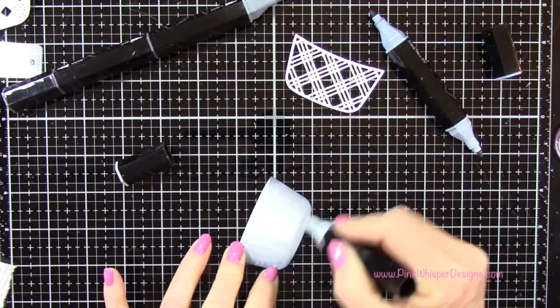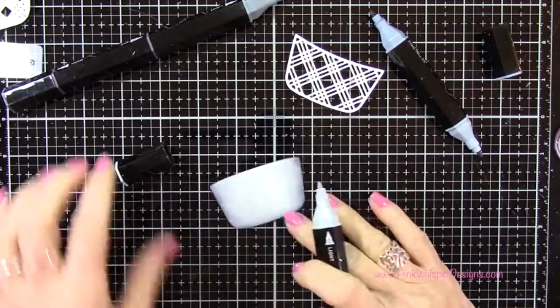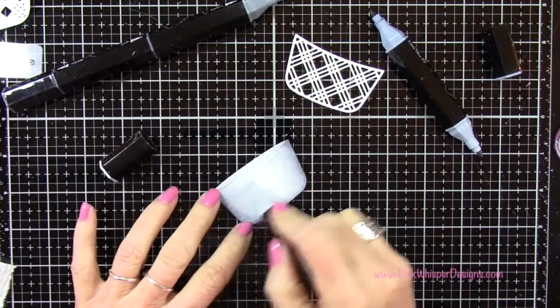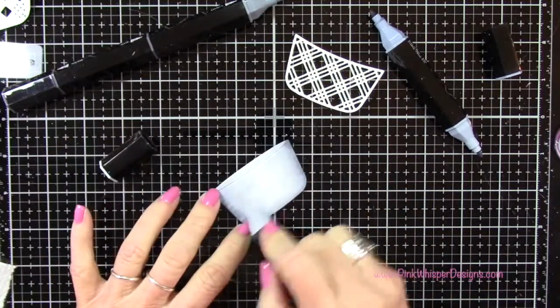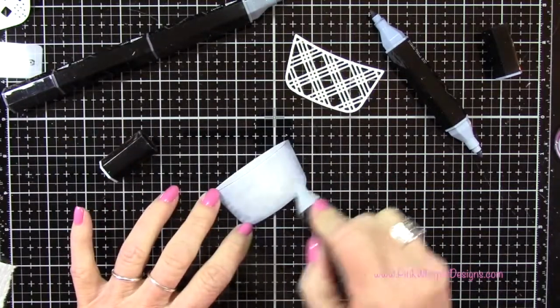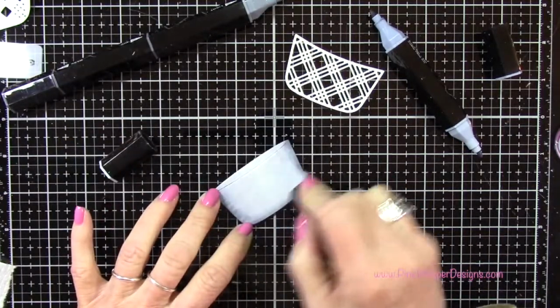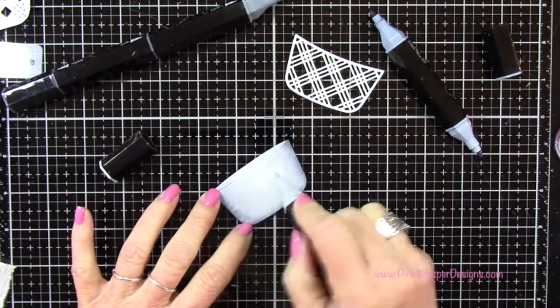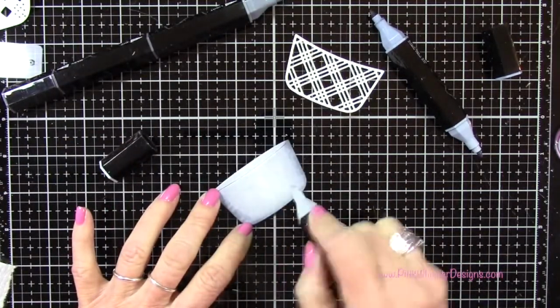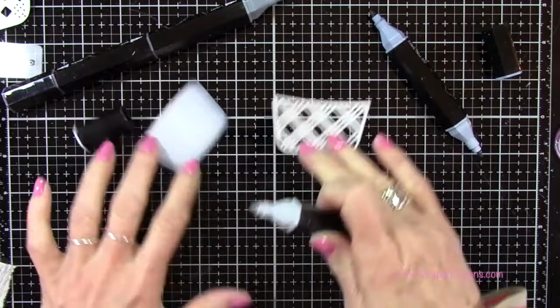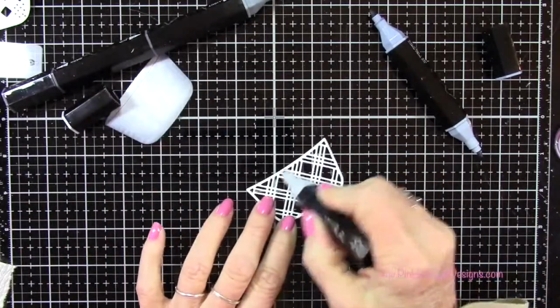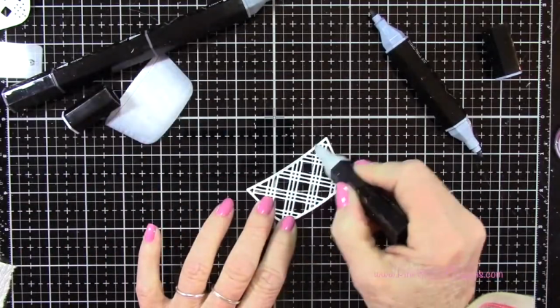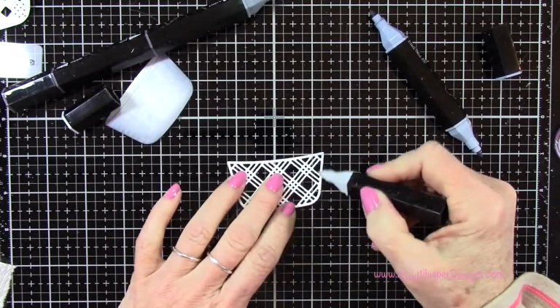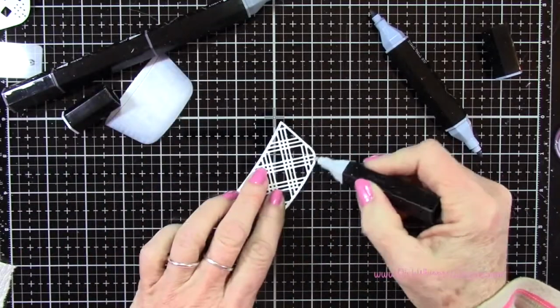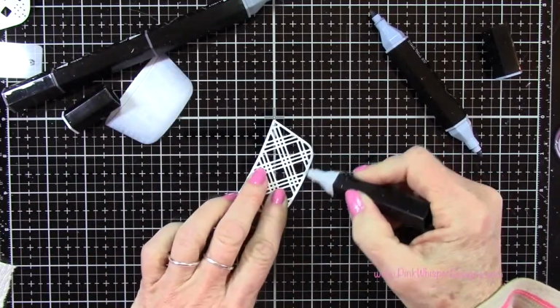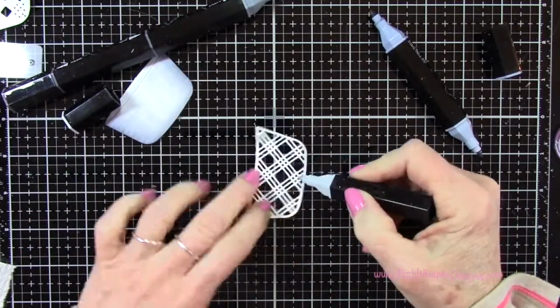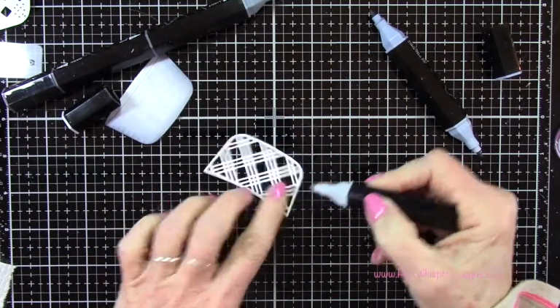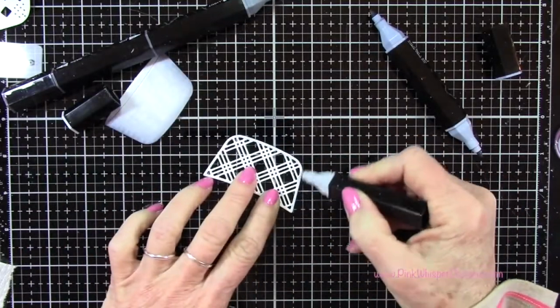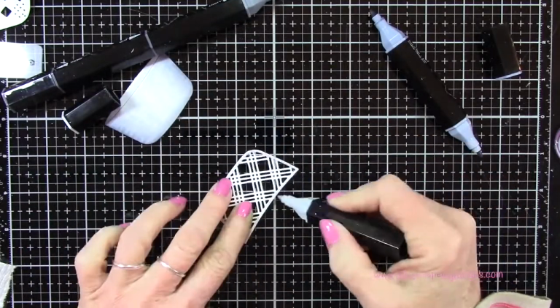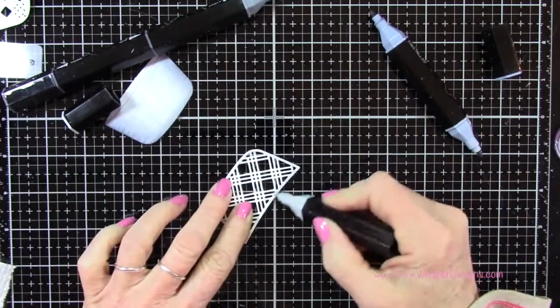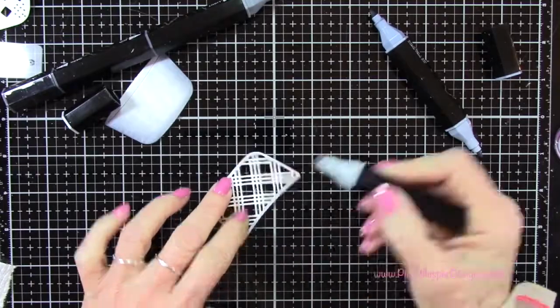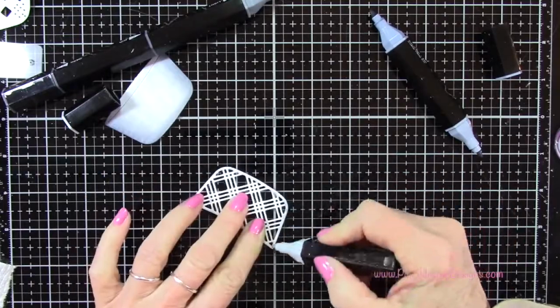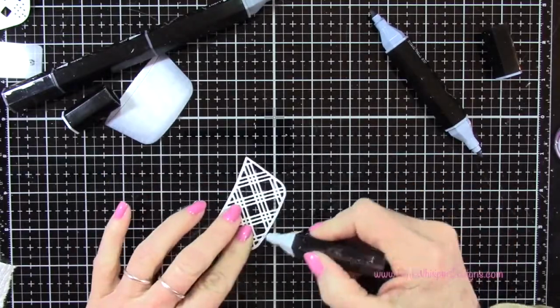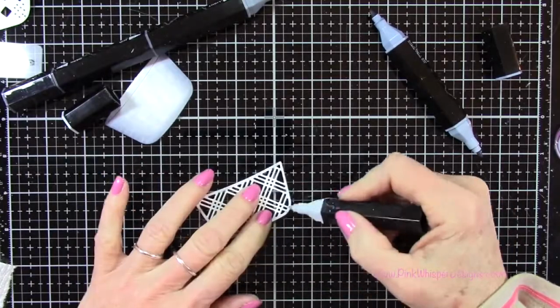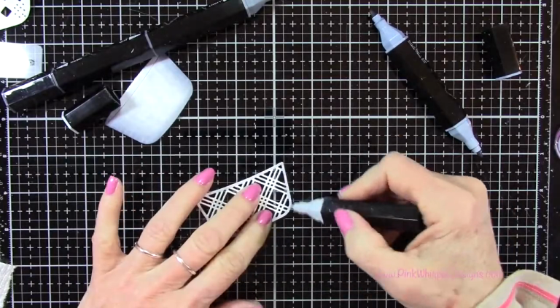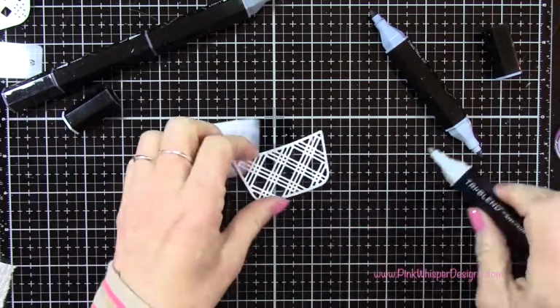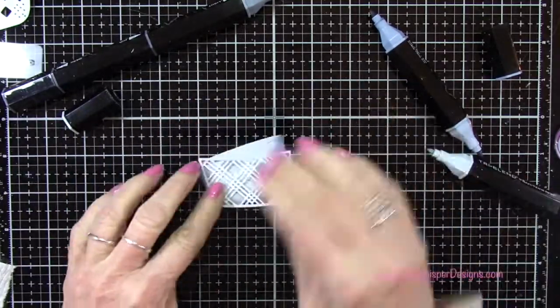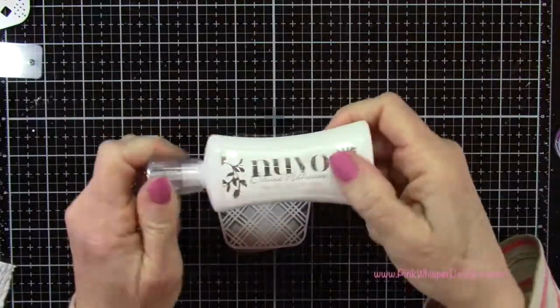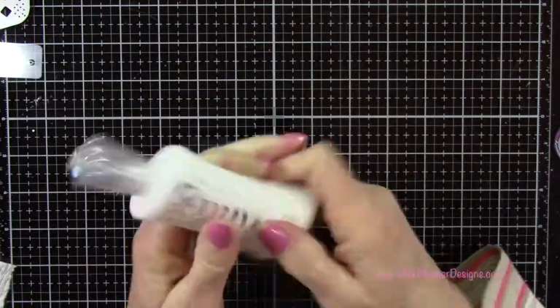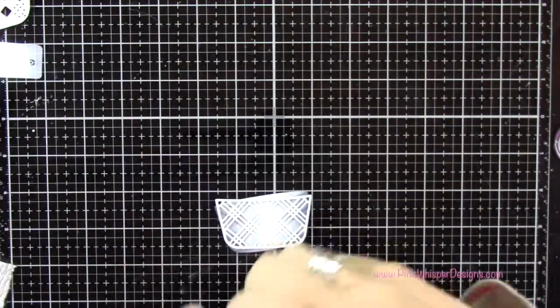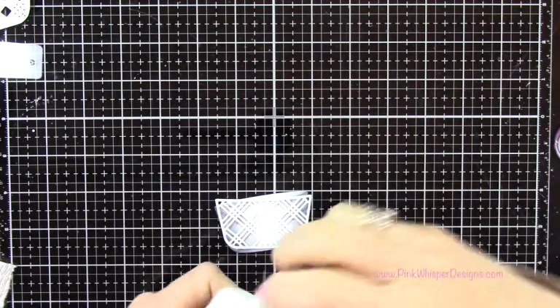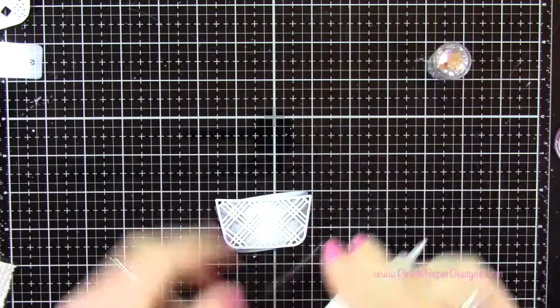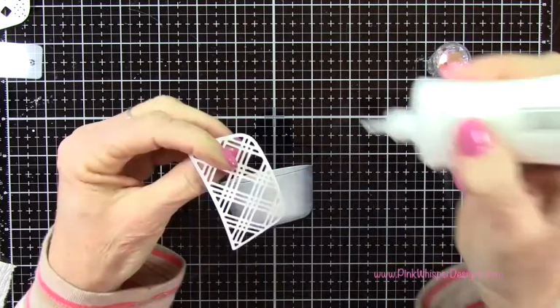For that little basket overlay, I'm just going to go right around the edges with this lightest tone, just to add a tiny little bit of shadow there. So I'll go ahead and glue these two together.